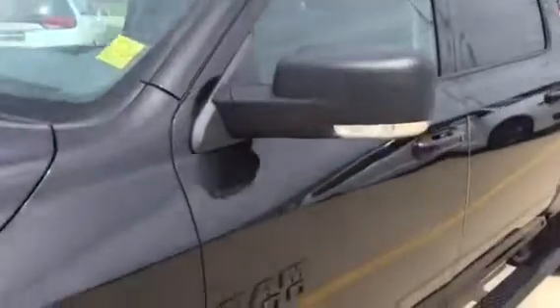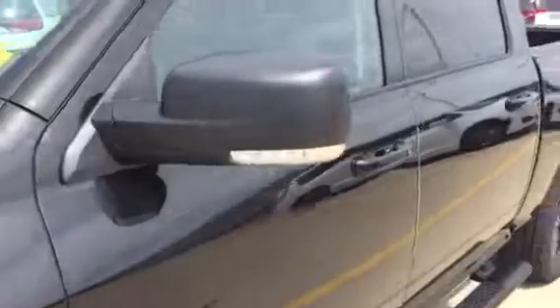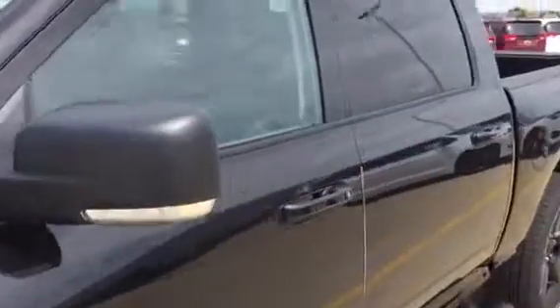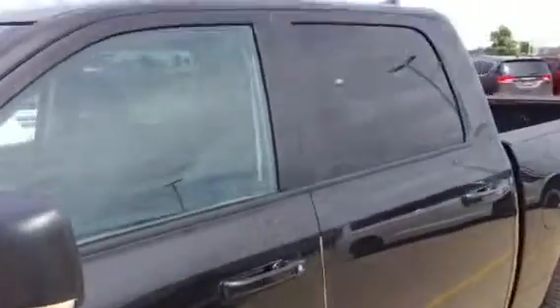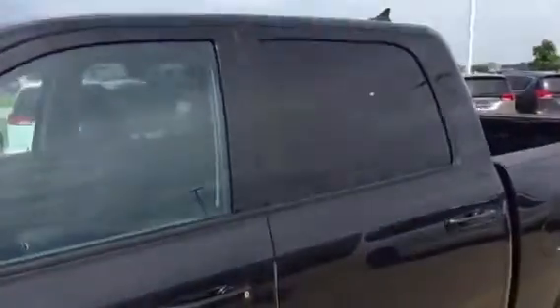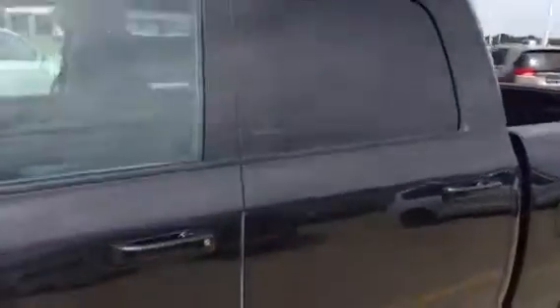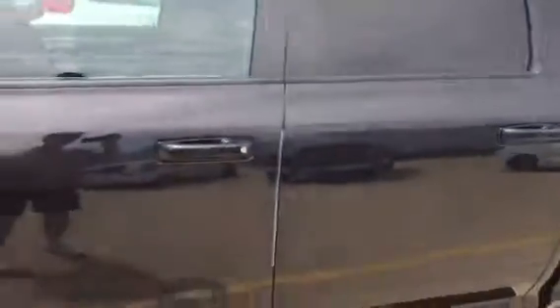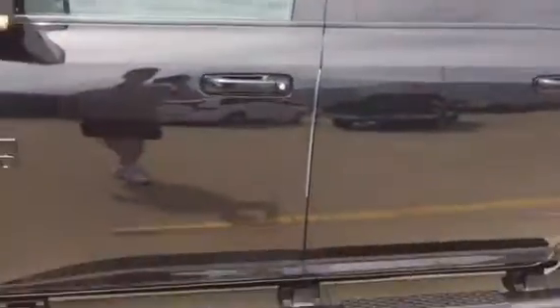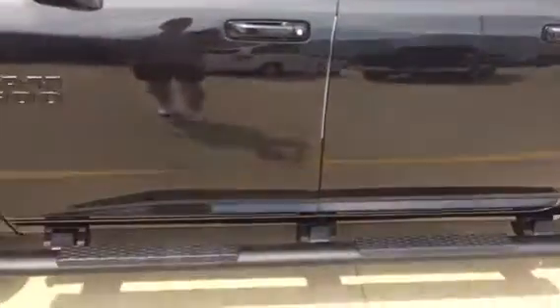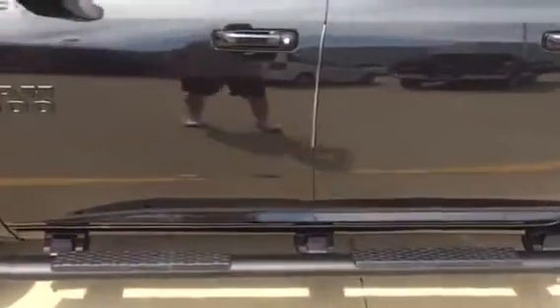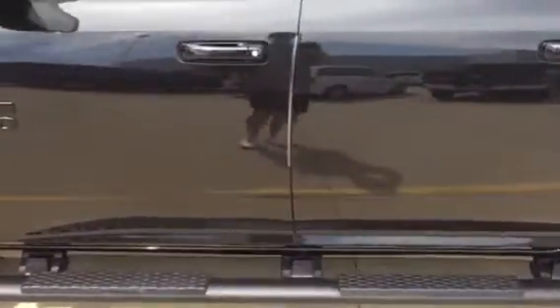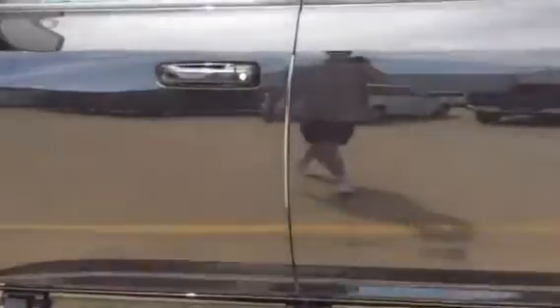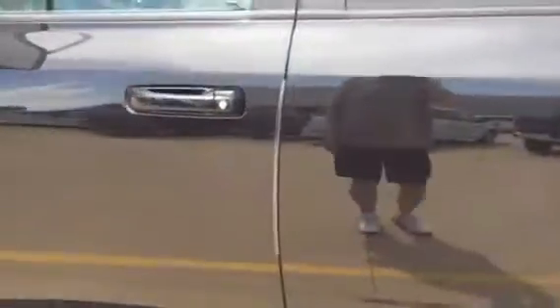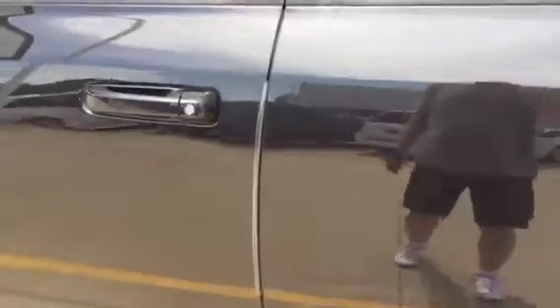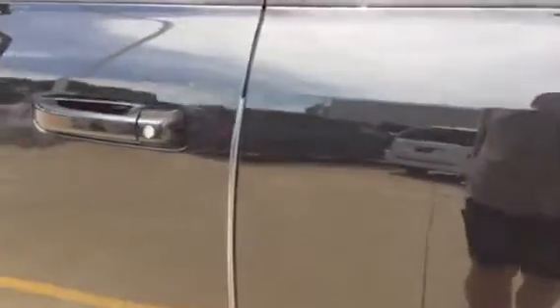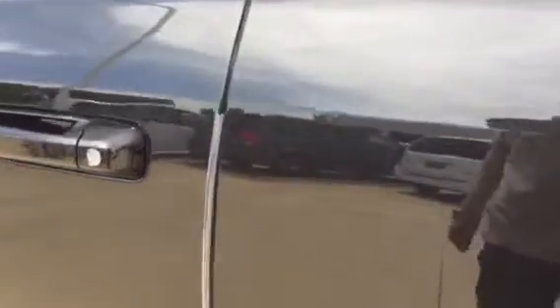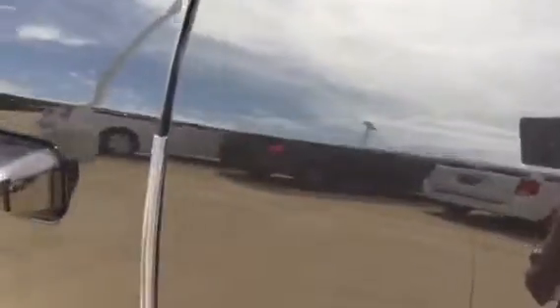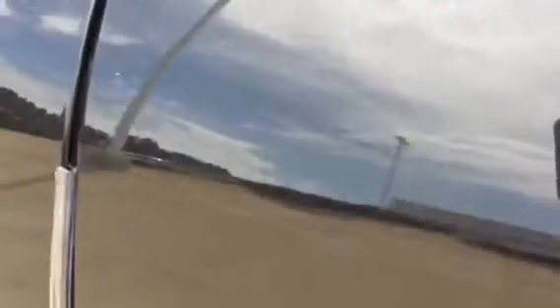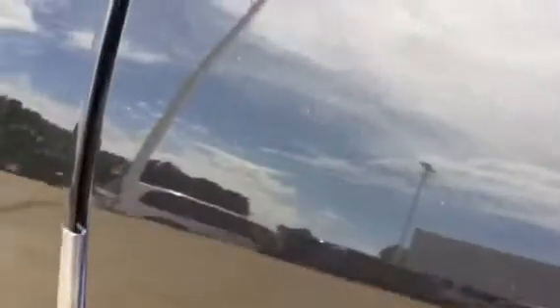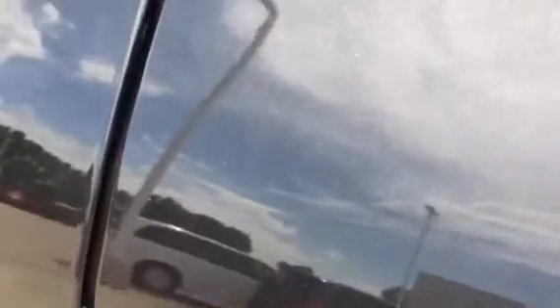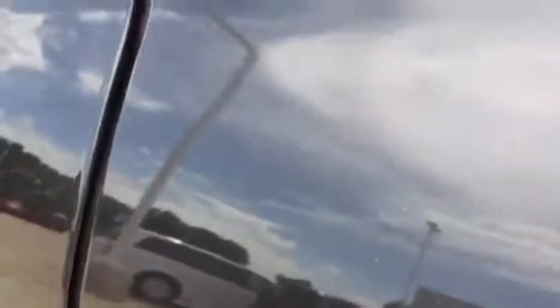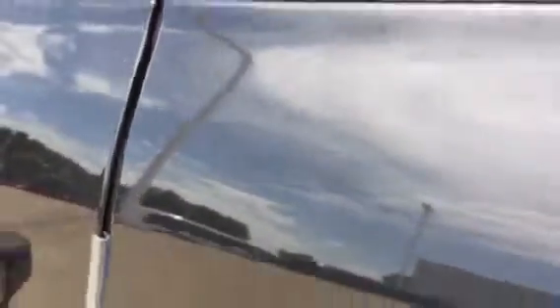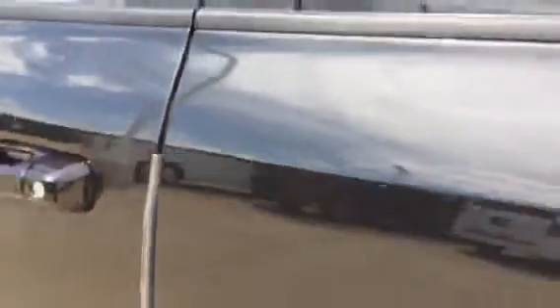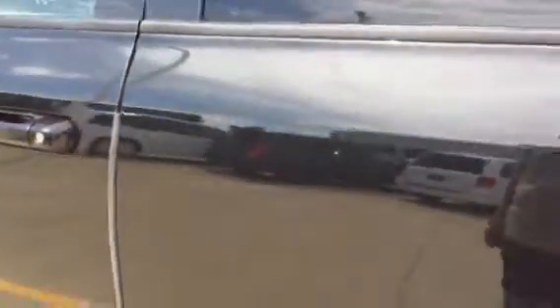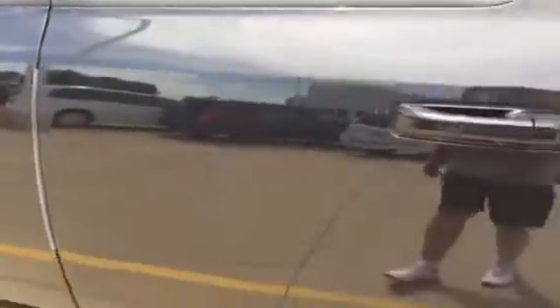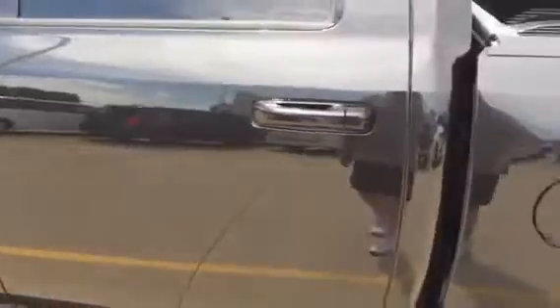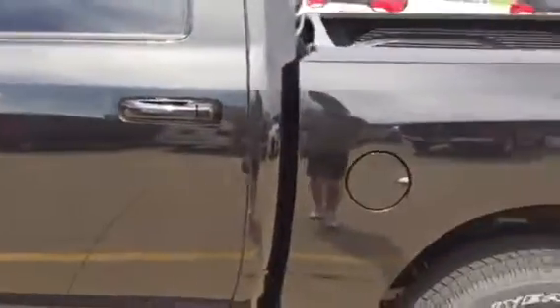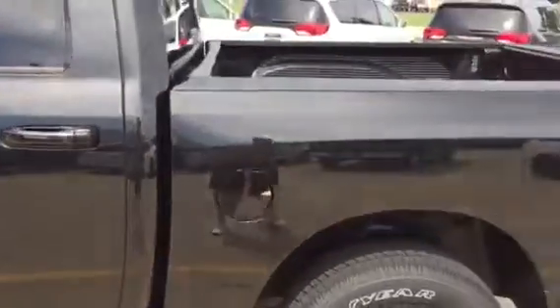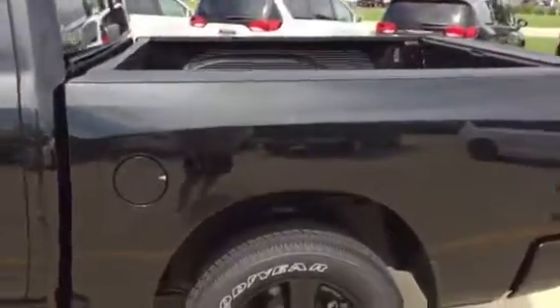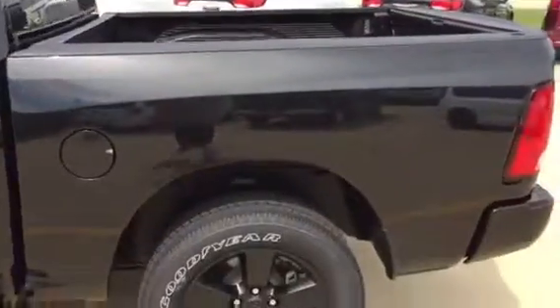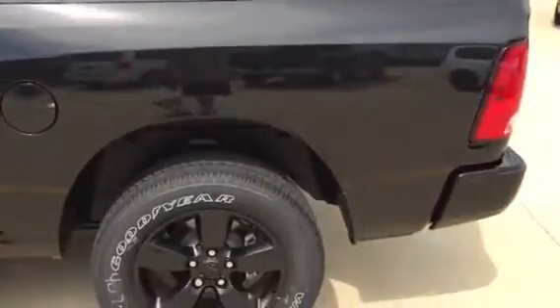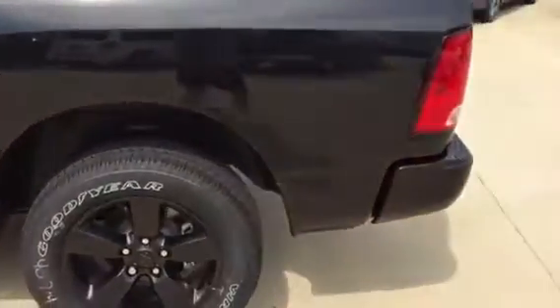Got fold-away mirrors on it. It's got a black diamond paint on it — I'll try to show it to you, hopefully you can see it in the sunshine. It just sparkles with color: you get some reds, some greens, some blues. We put a bed liner in it.